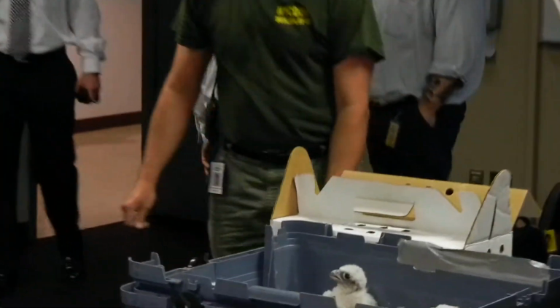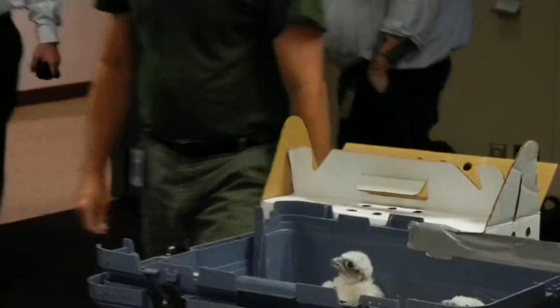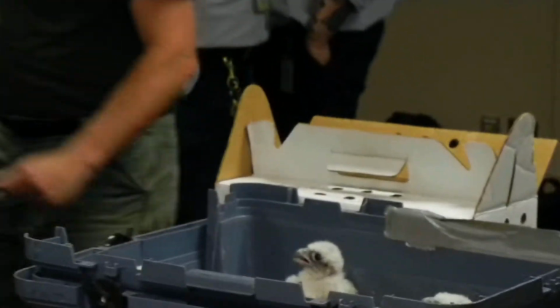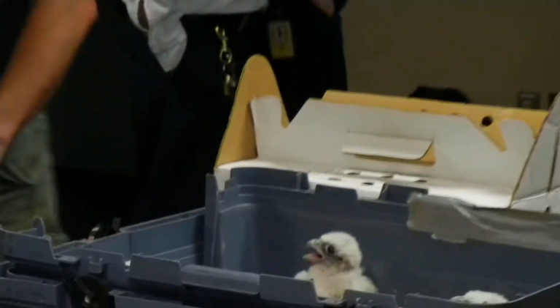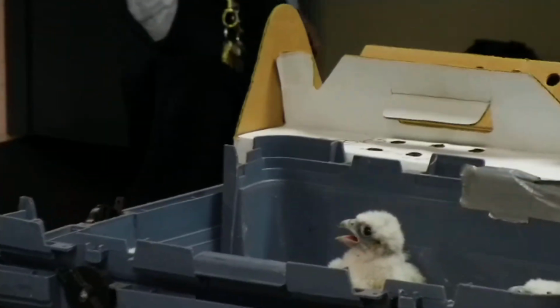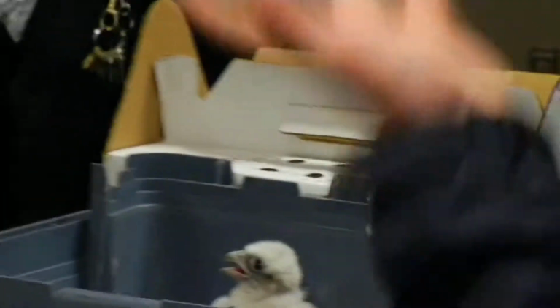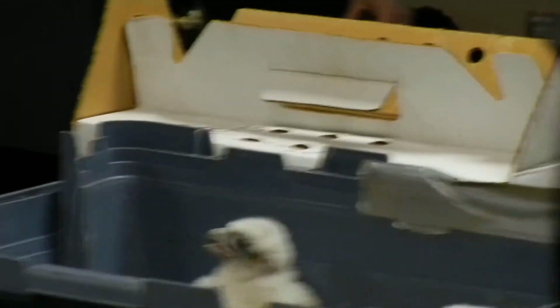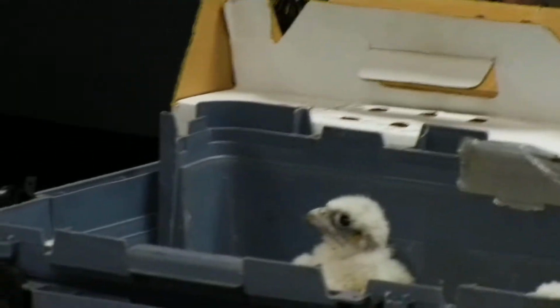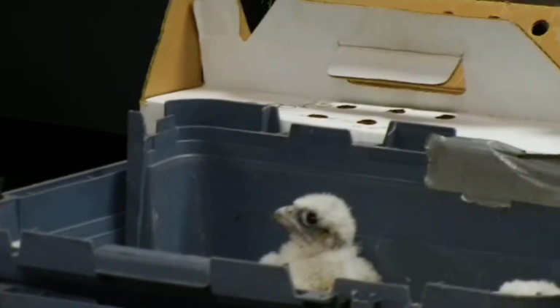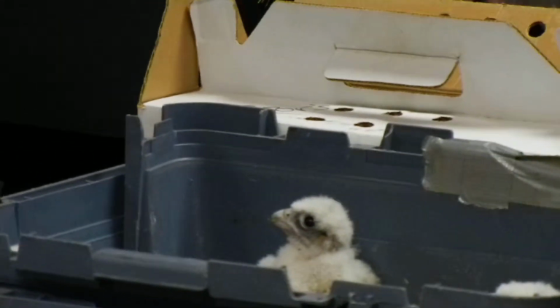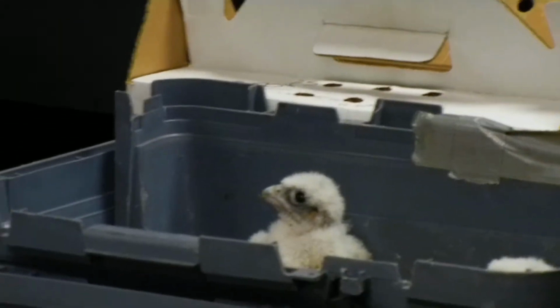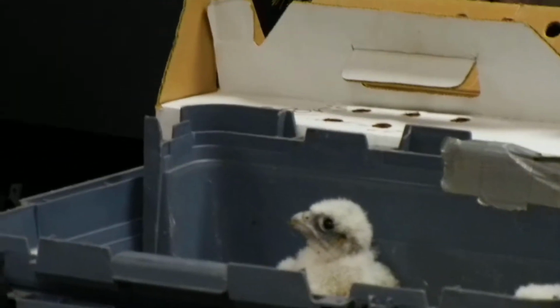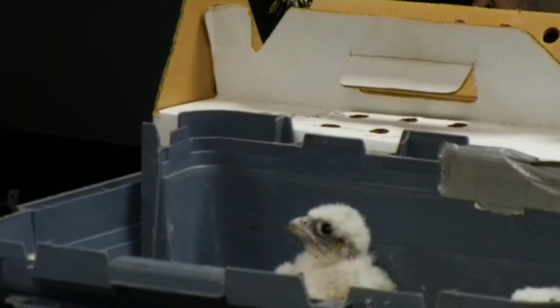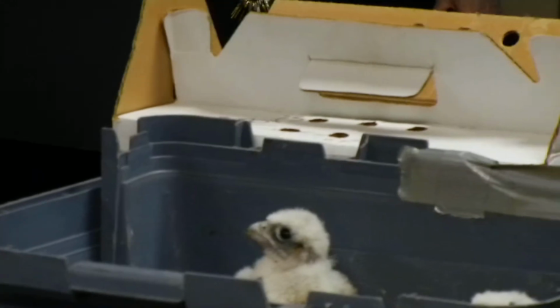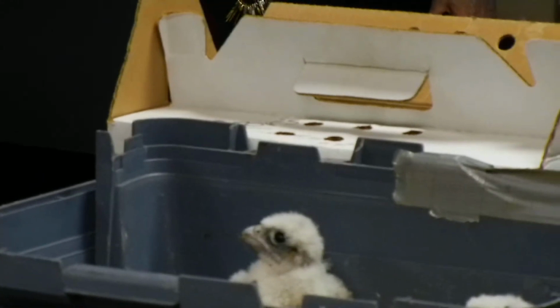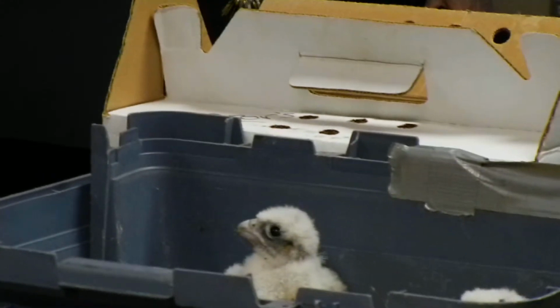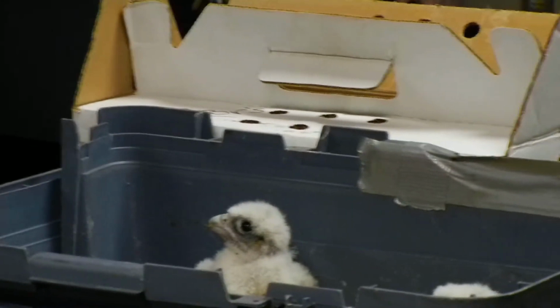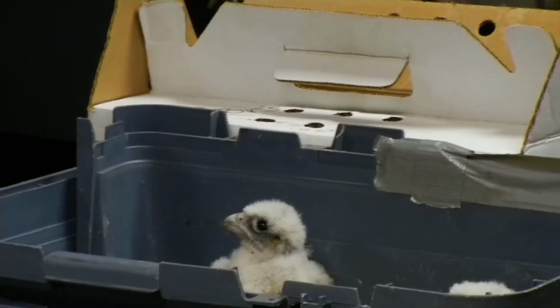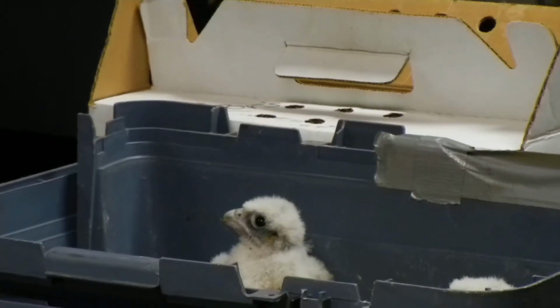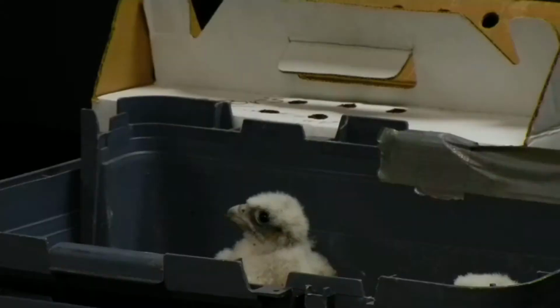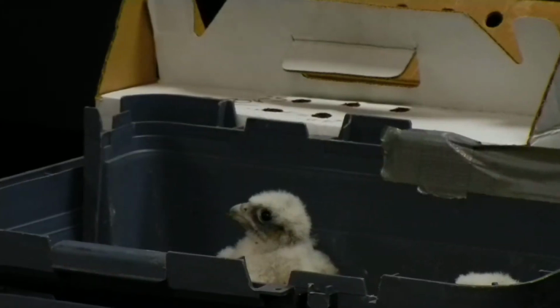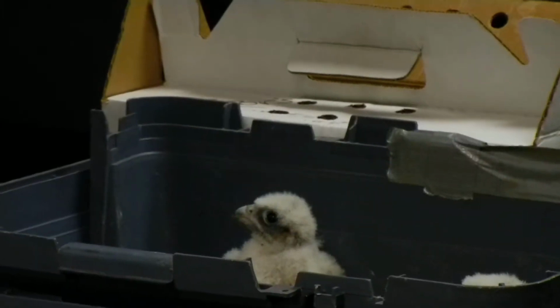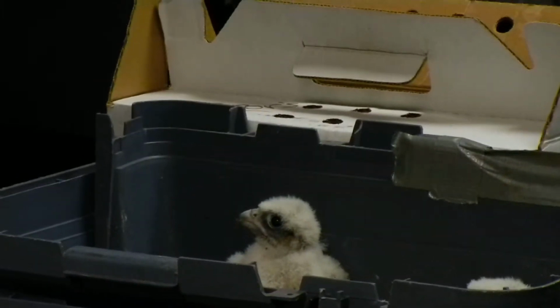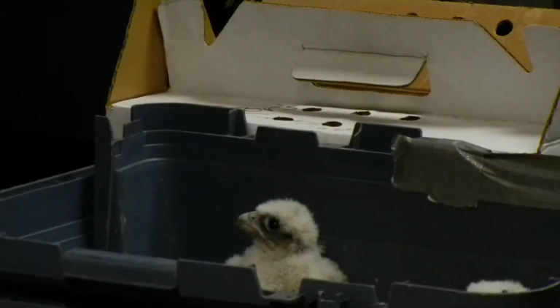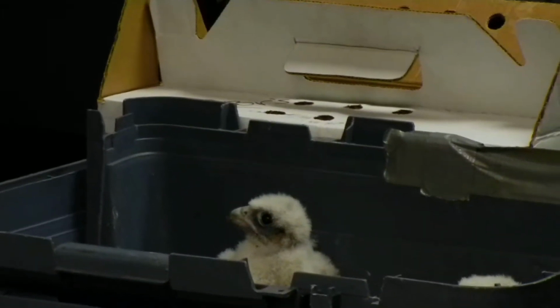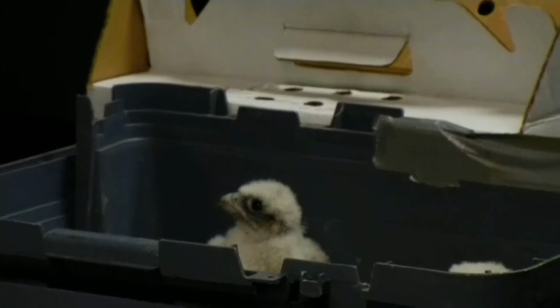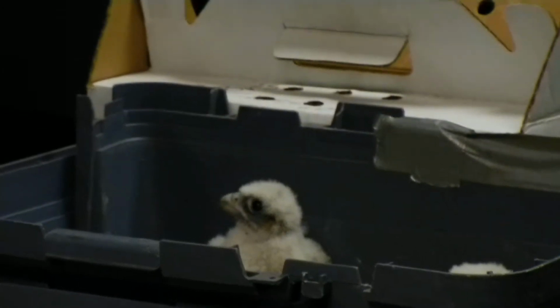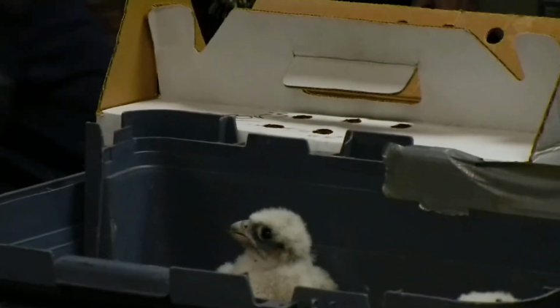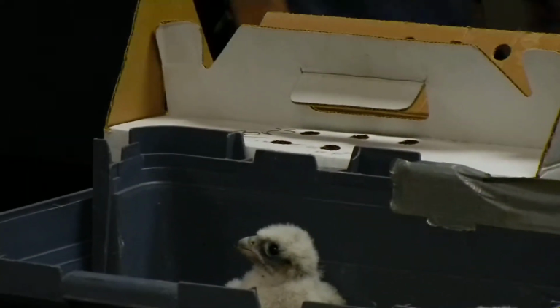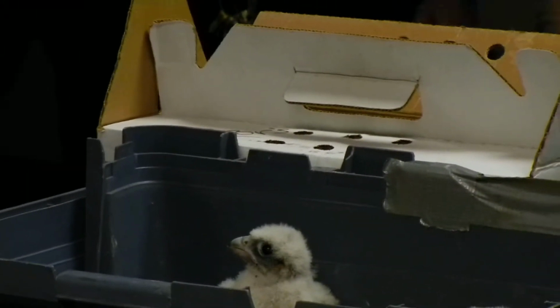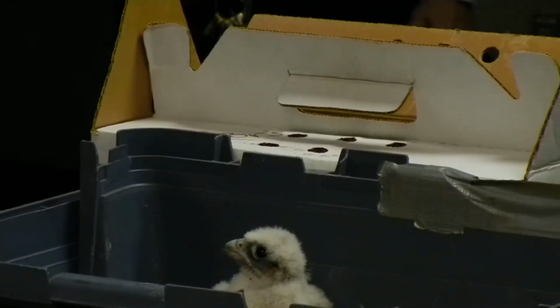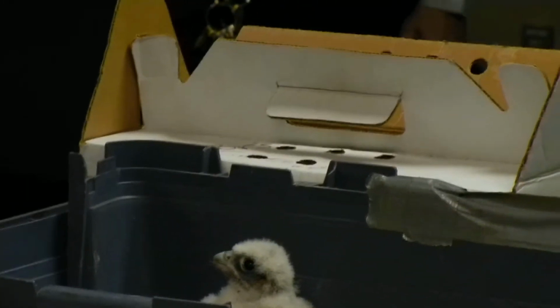Is he a runt or is he just a baby, like a couple of weeks behind? Not a couple of weeks — just days. Because he is that much younger, I can't be sure whether it's a male or female.